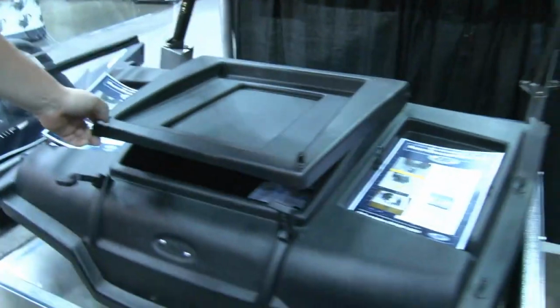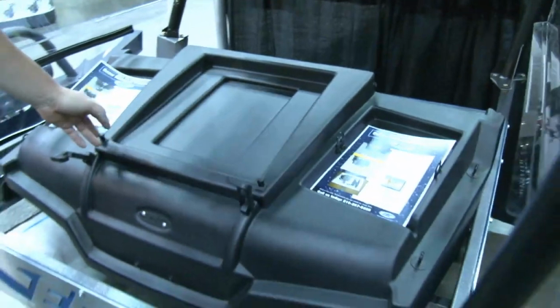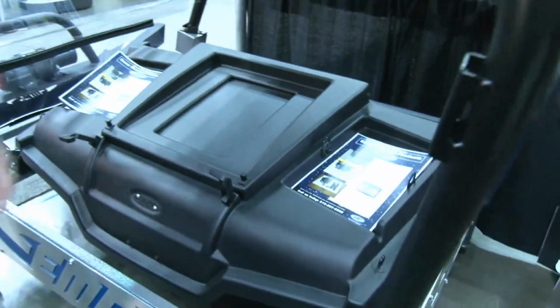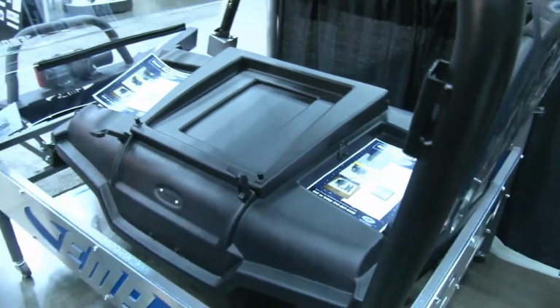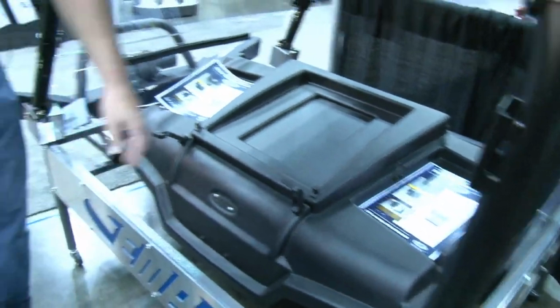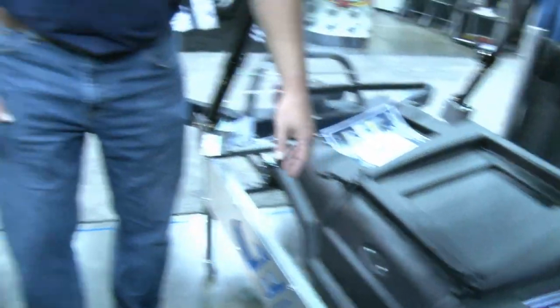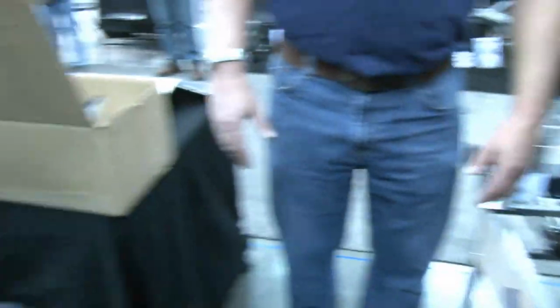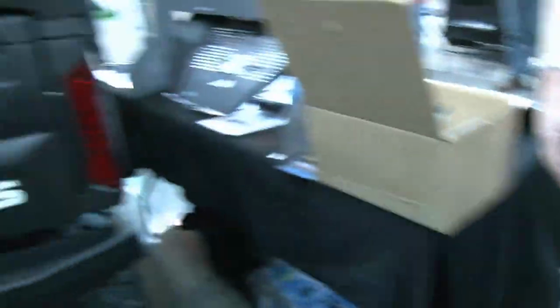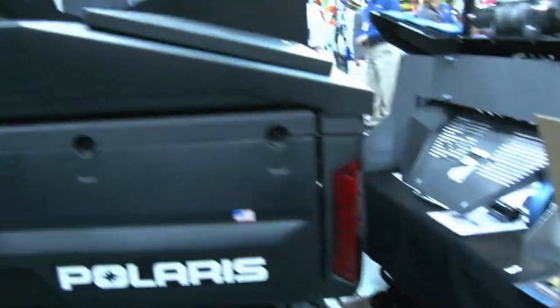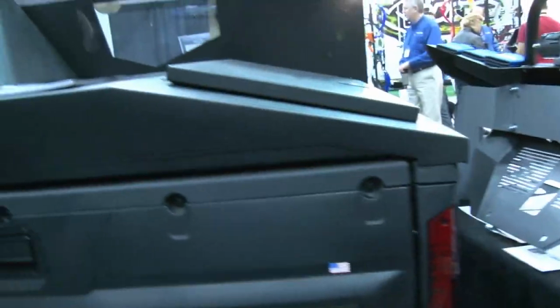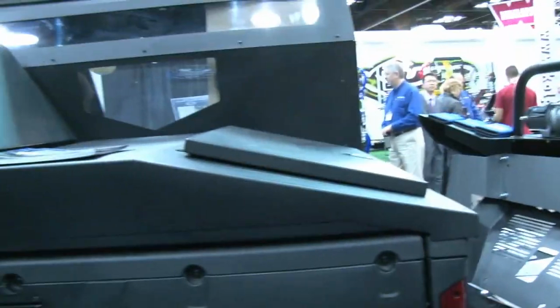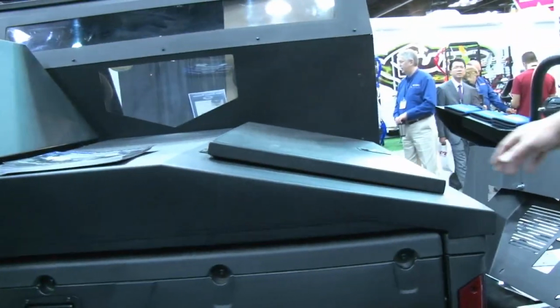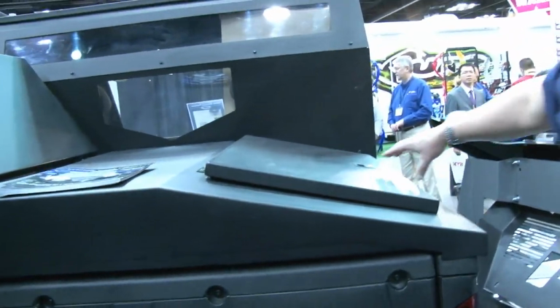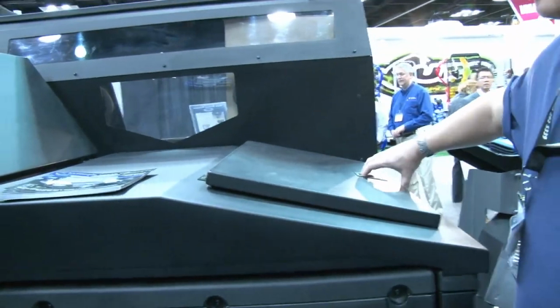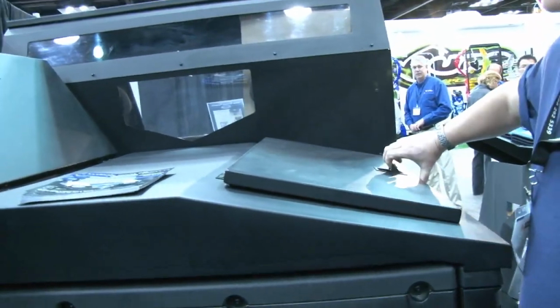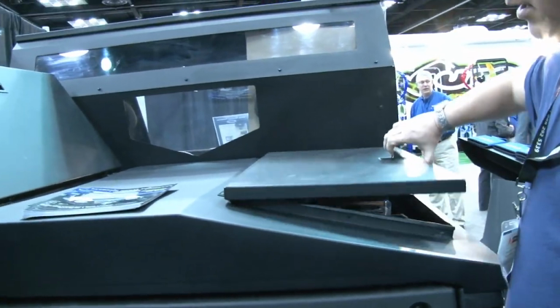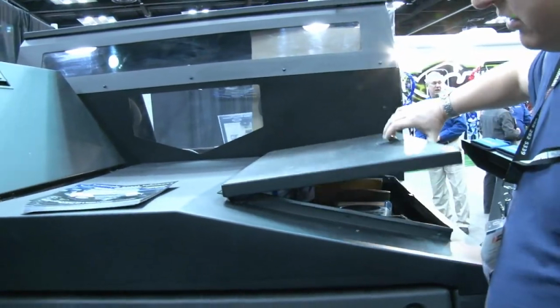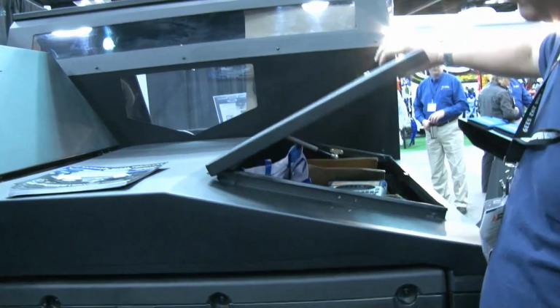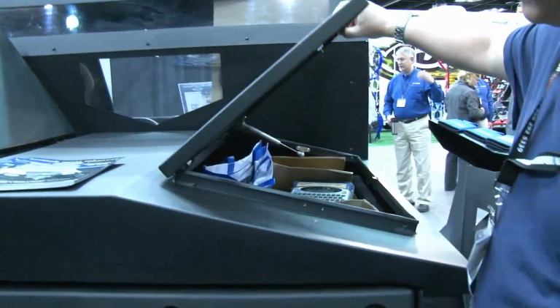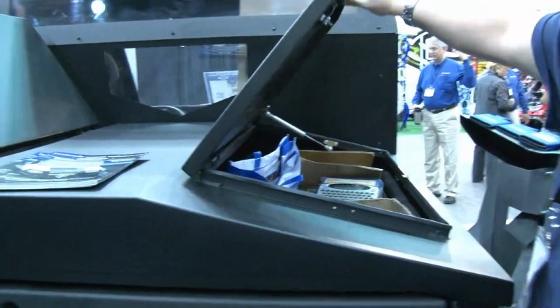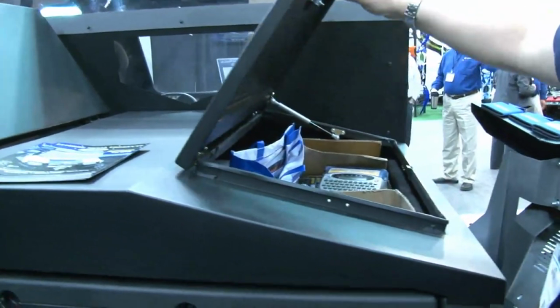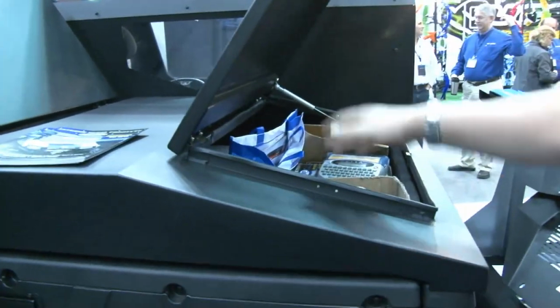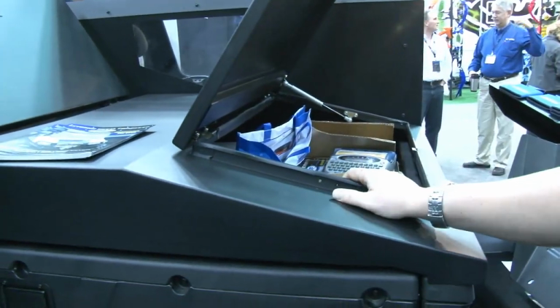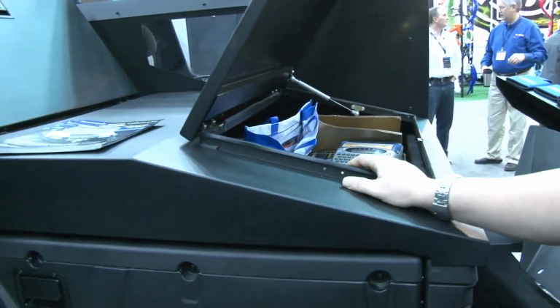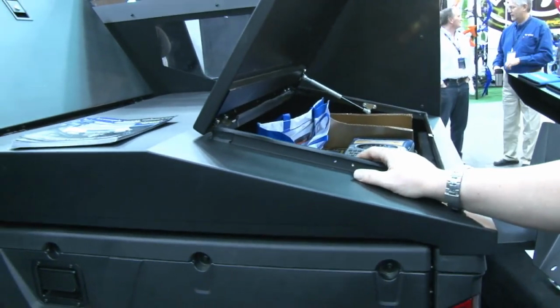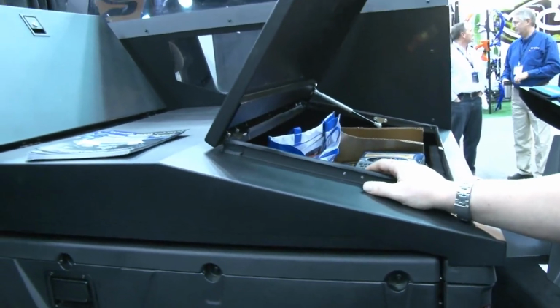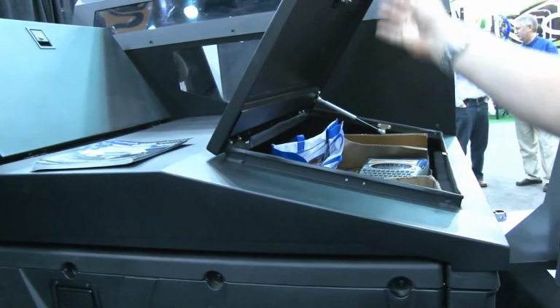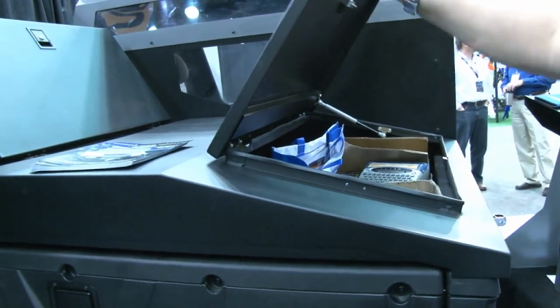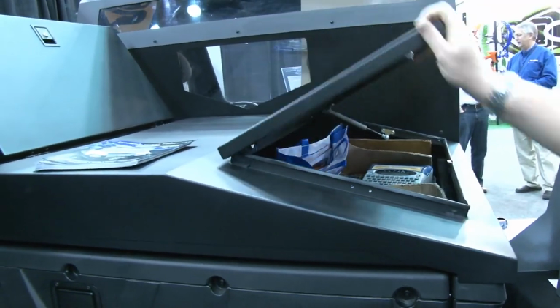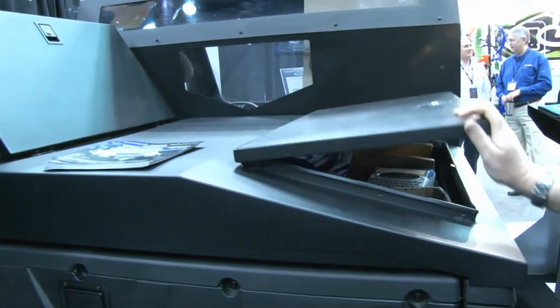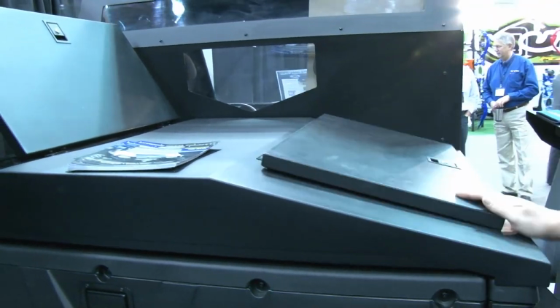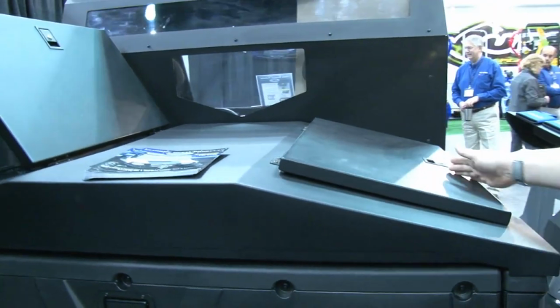Over here in the Ranger behind us, this is our aluminum utility bed cover. As you can see it gives you a lot of space inside there, and it's lockable.